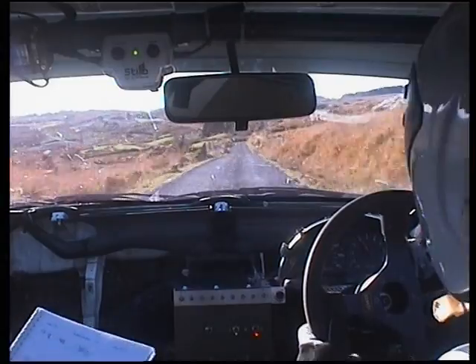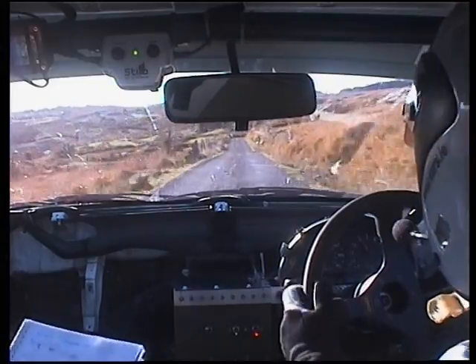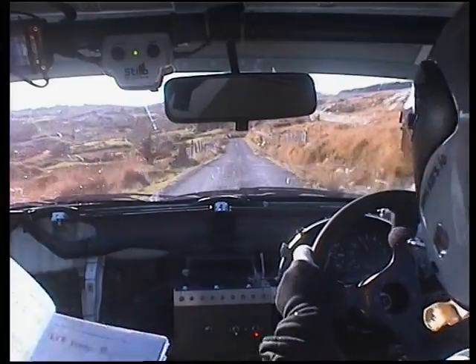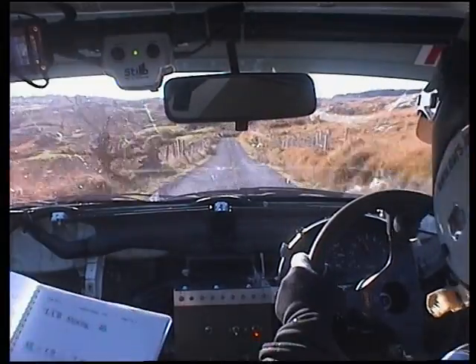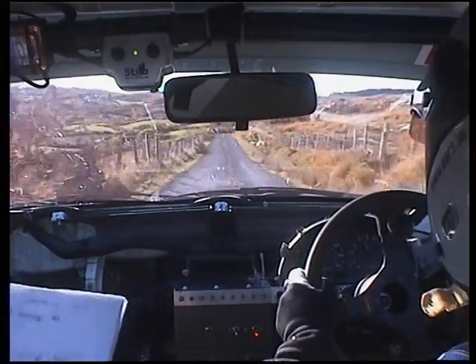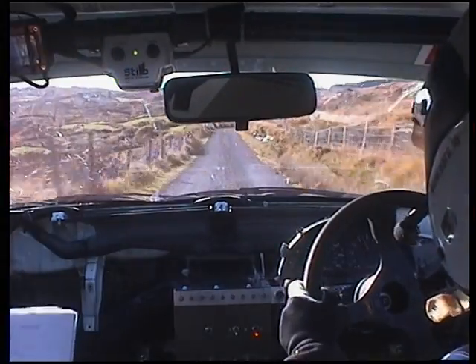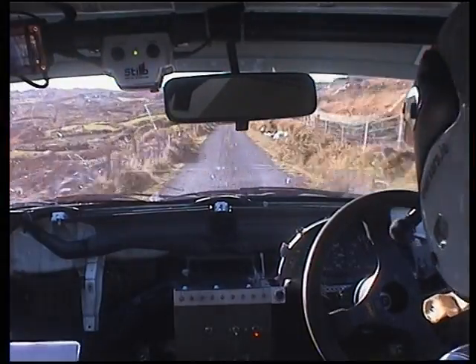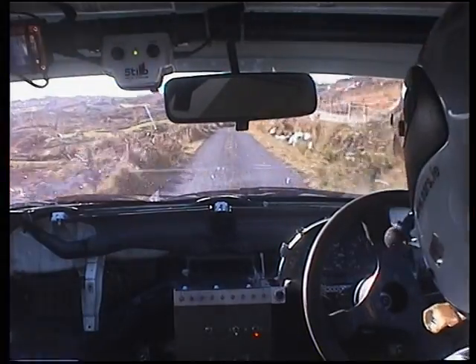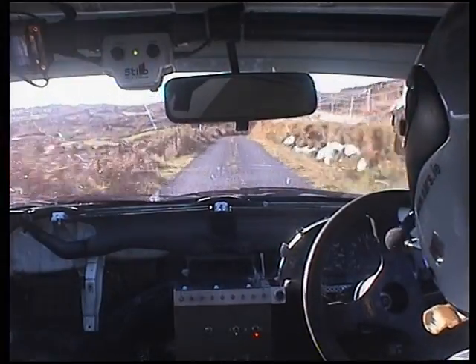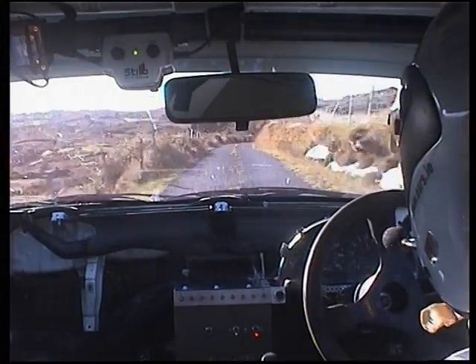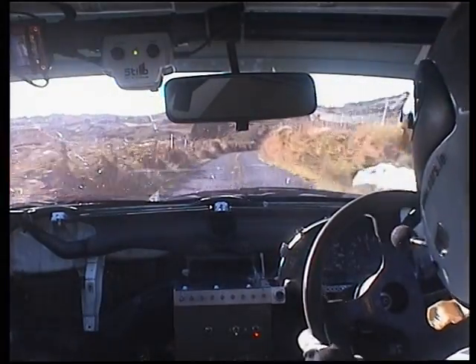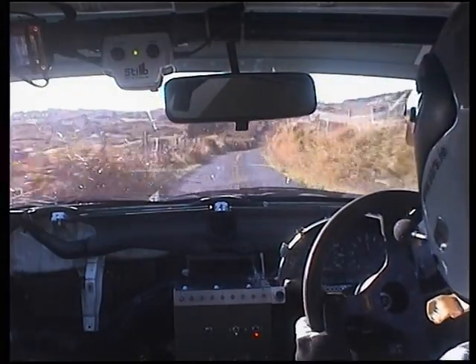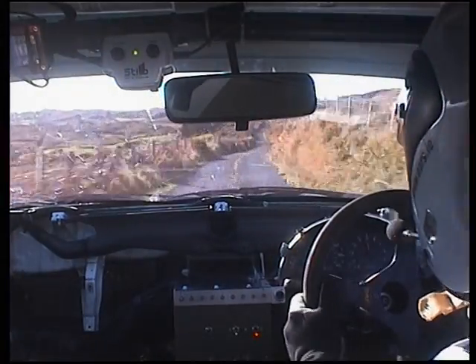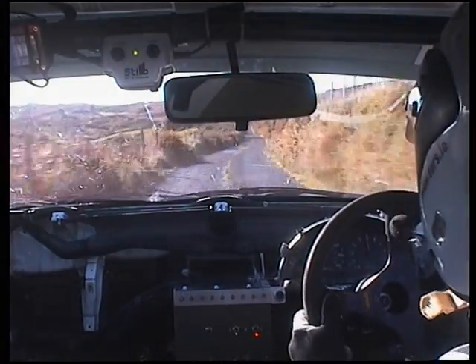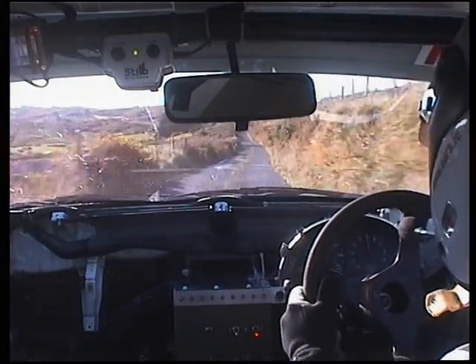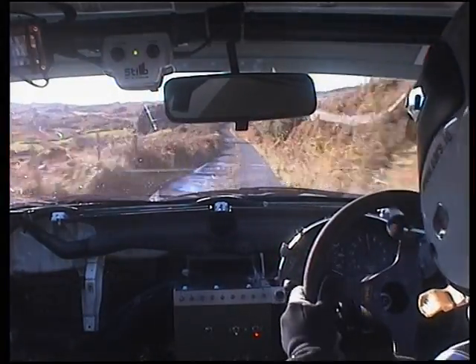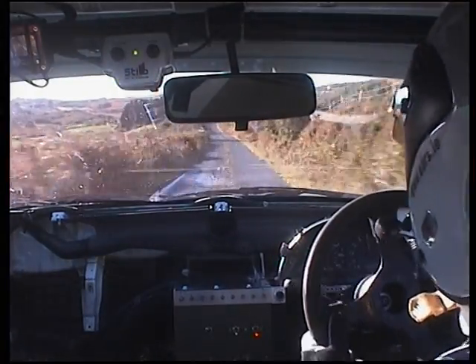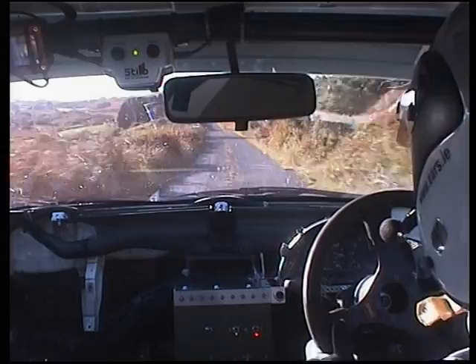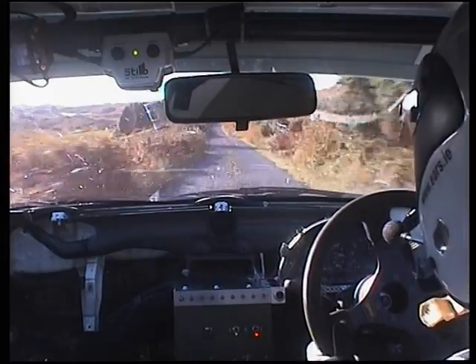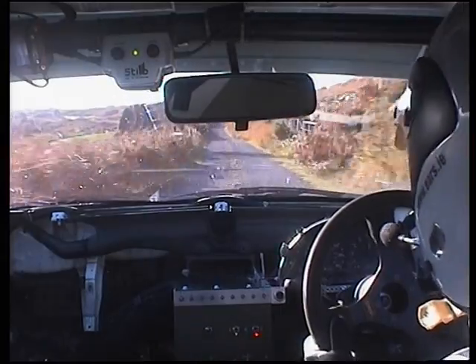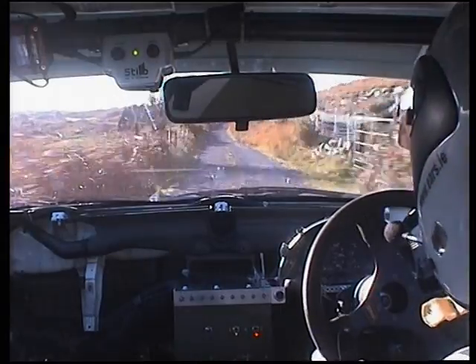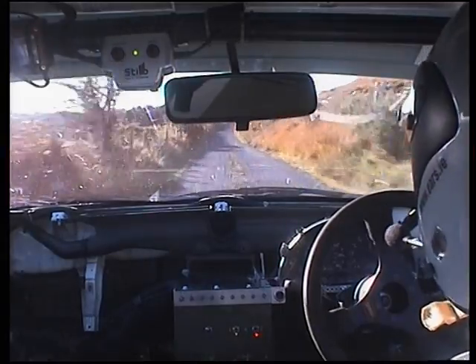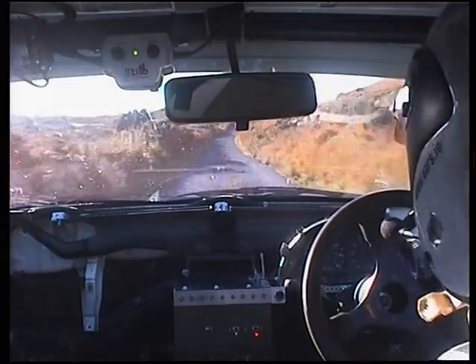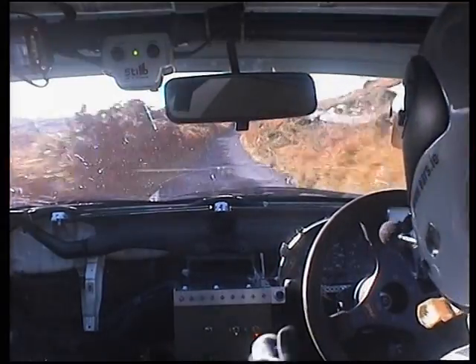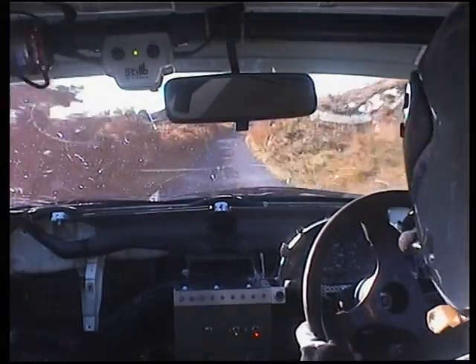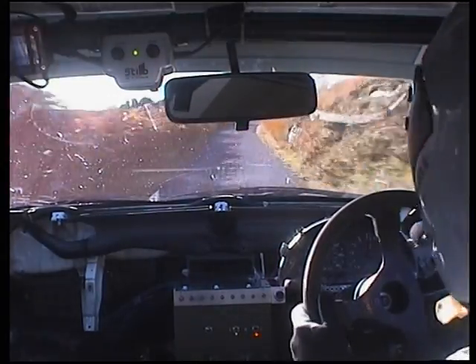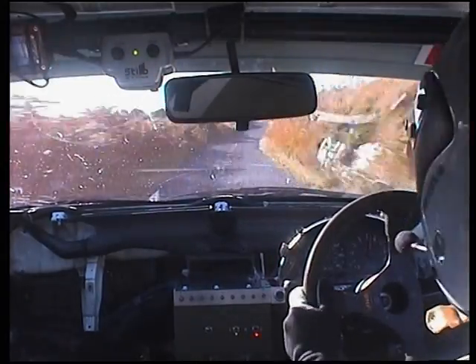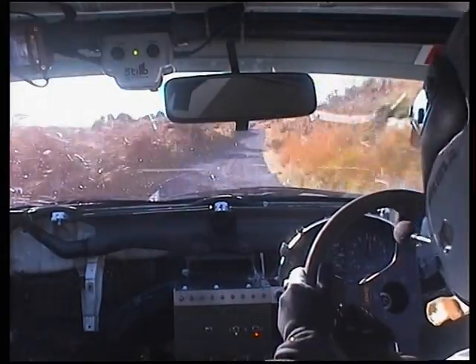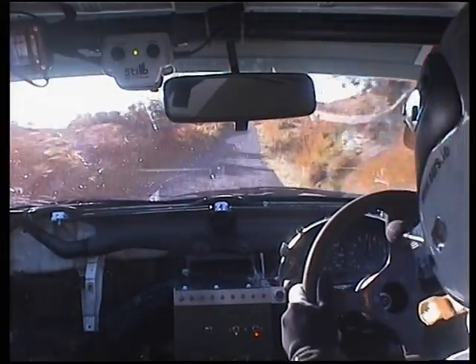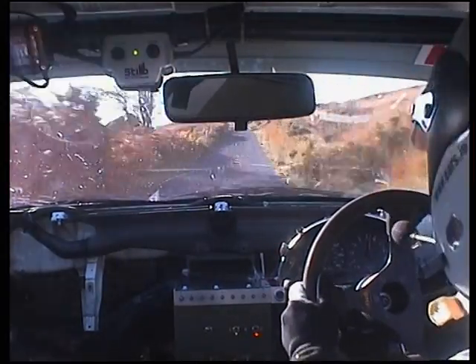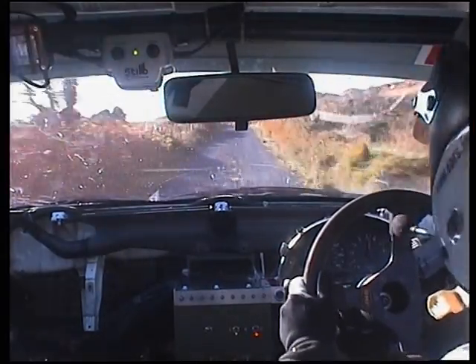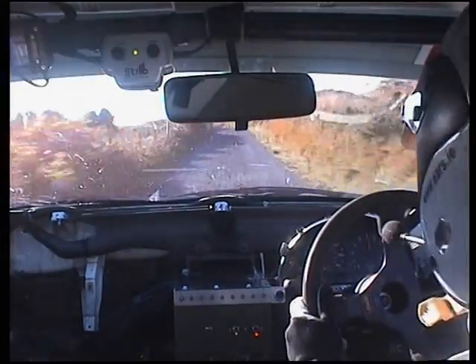Quad, don't lift, 200 up the middle, flat left and crest, slow, four right and crest.